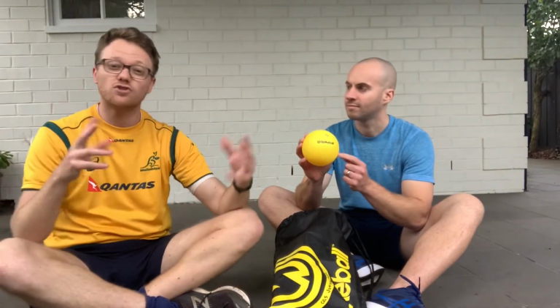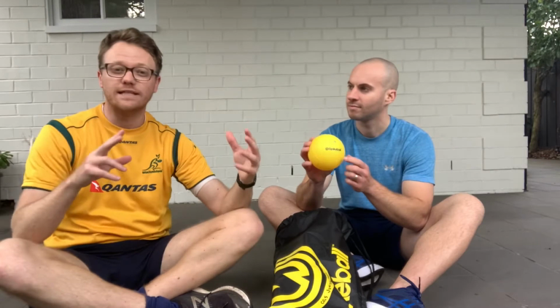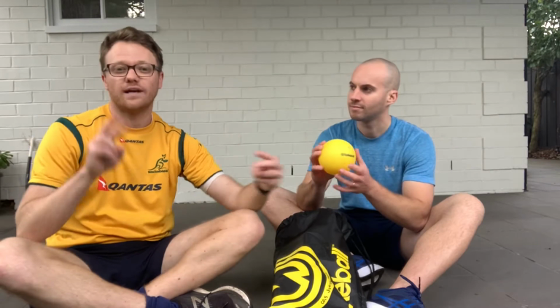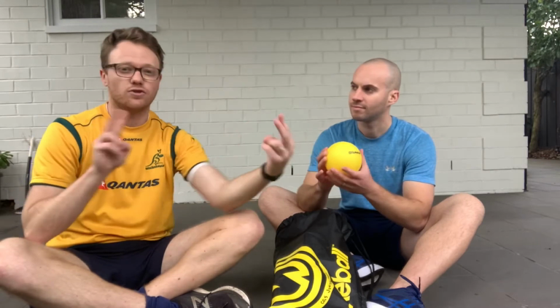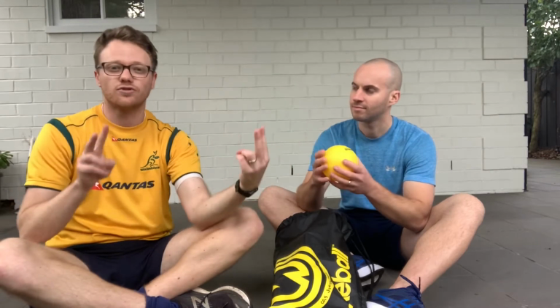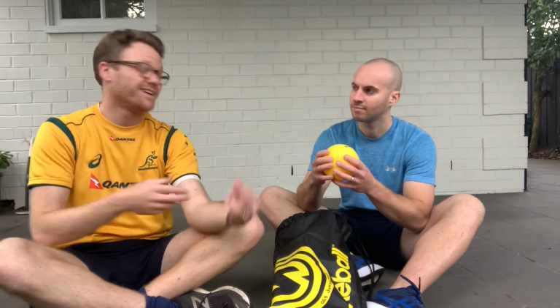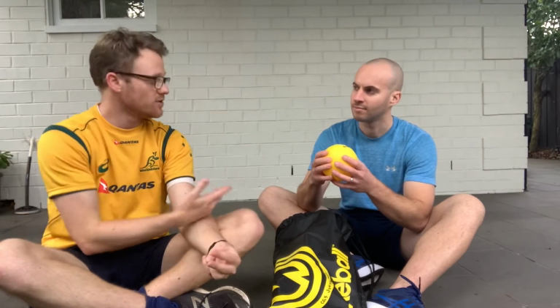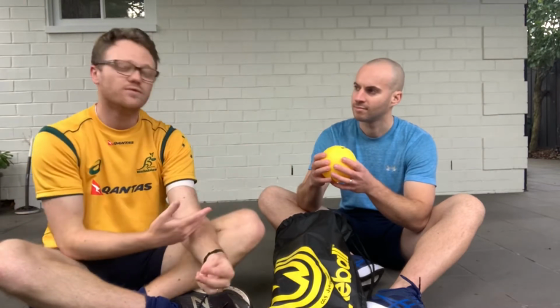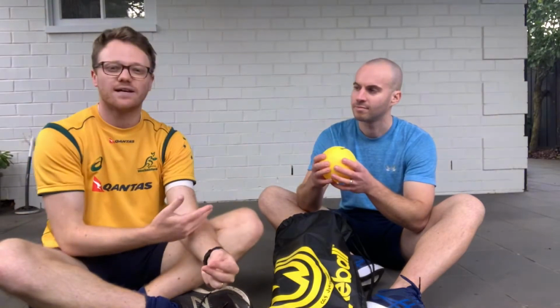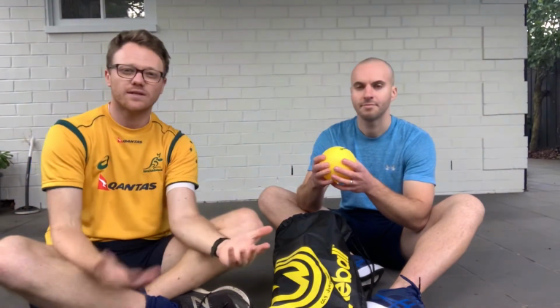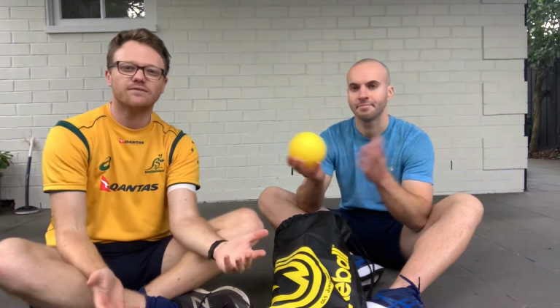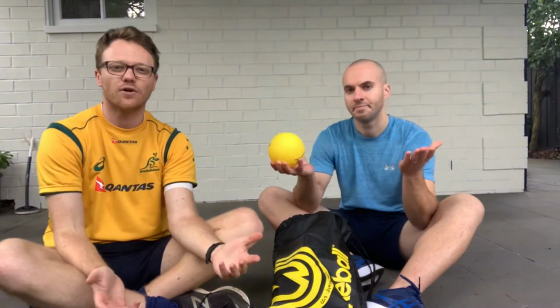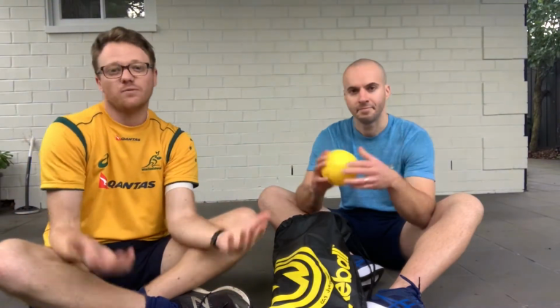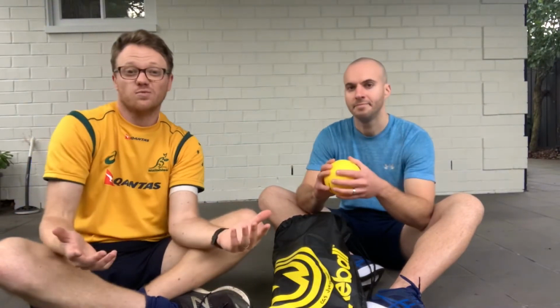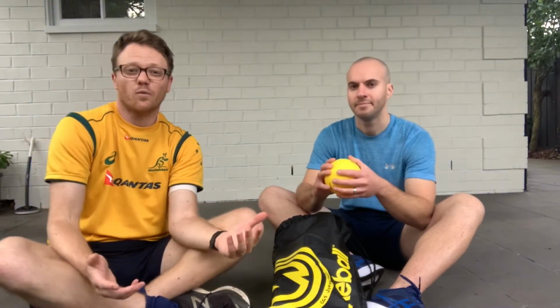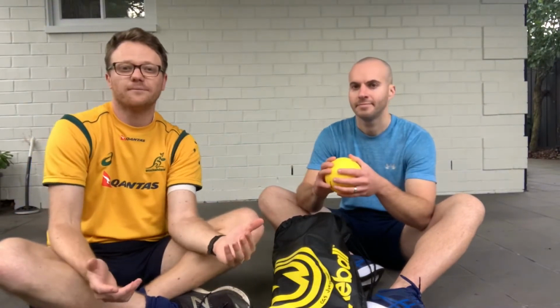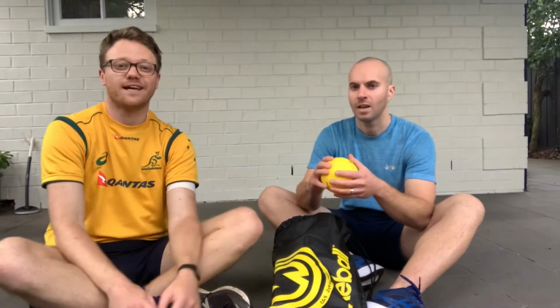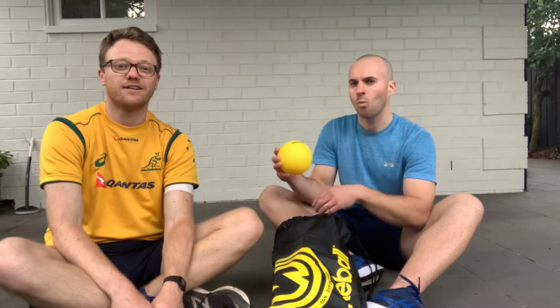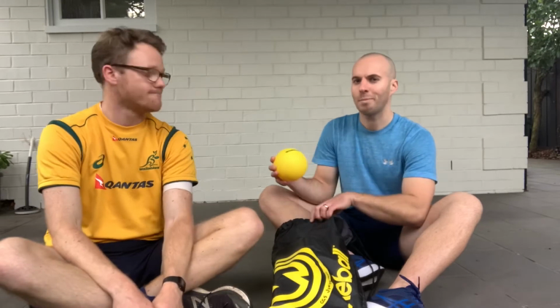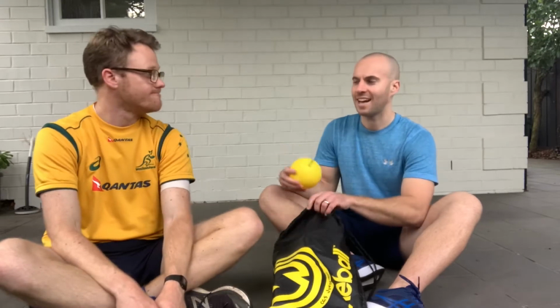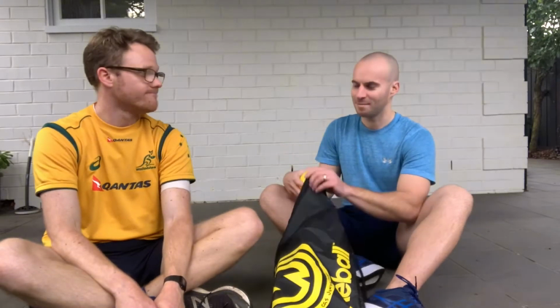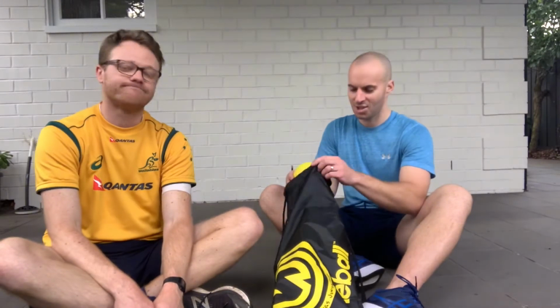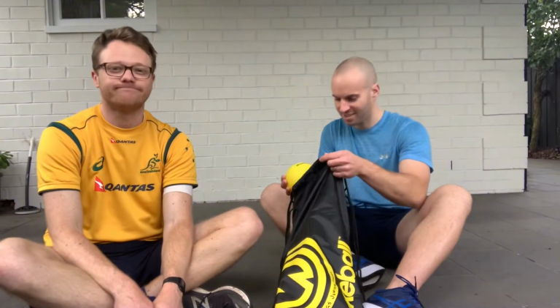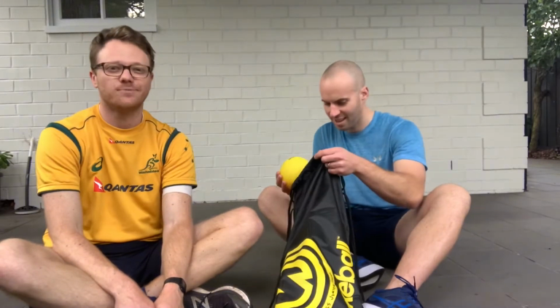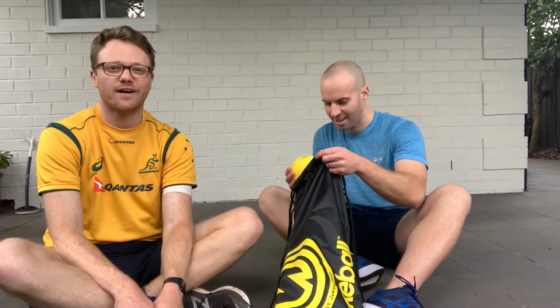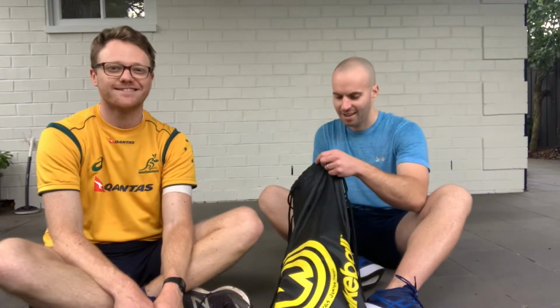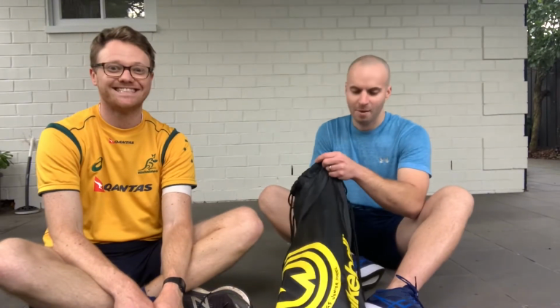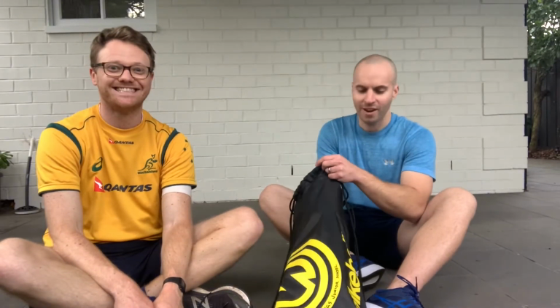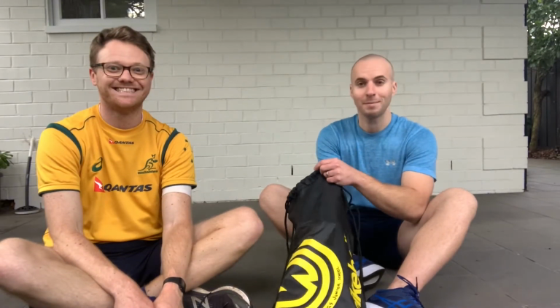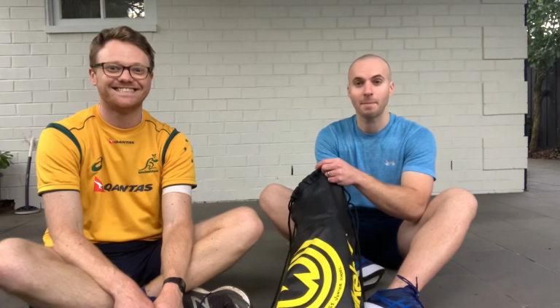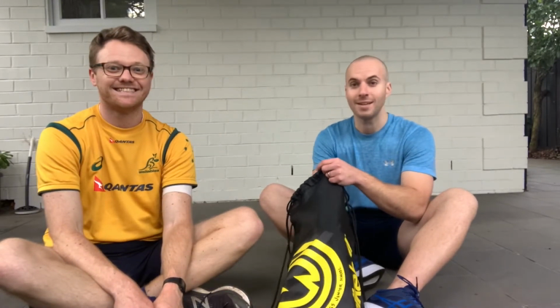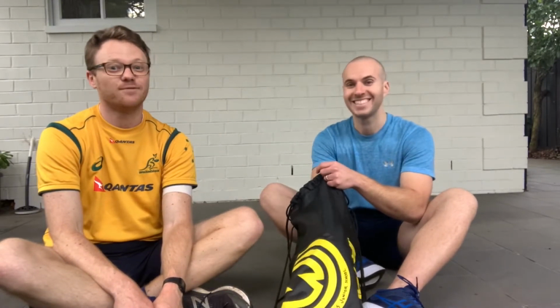Usually you play 2-on-2. There's only two of us today, so we're going to give it a go with just one-on-one and see how fun it is. We're pretty talented, Mr. Jones. We try our best. And we're funny when we mess up anyway. Absolutely.